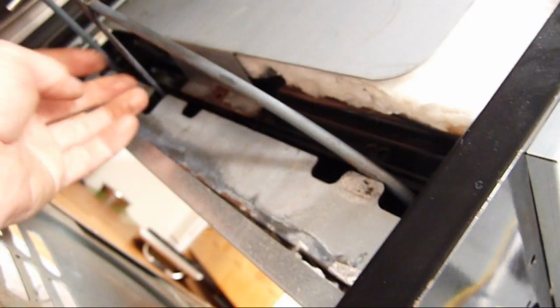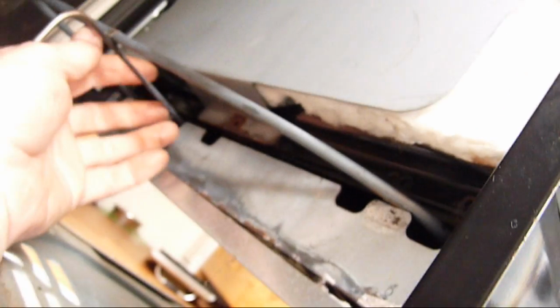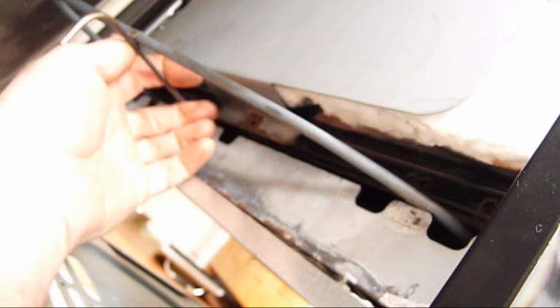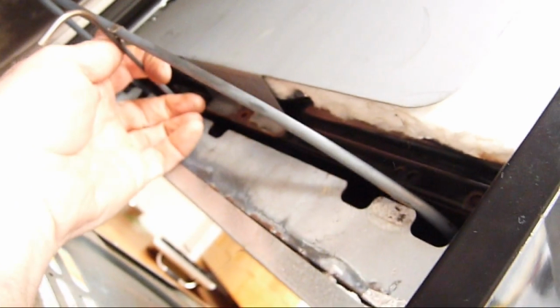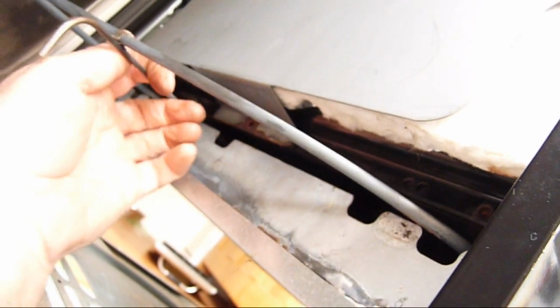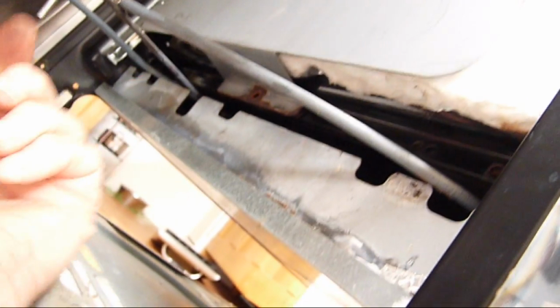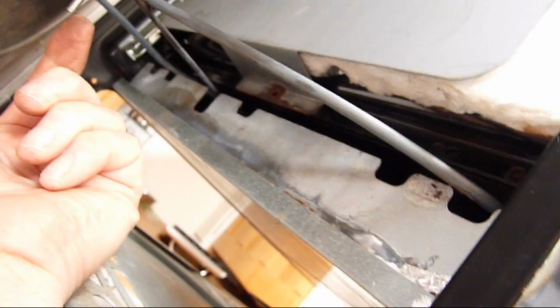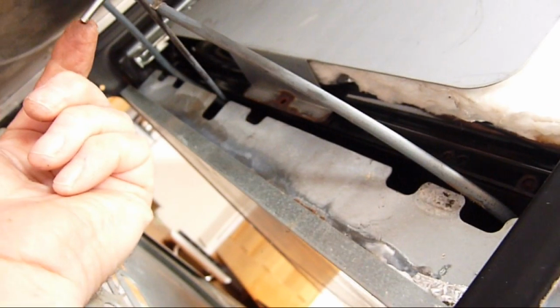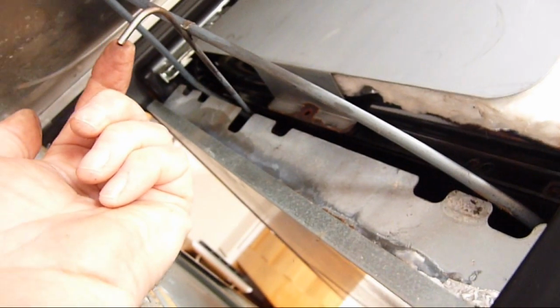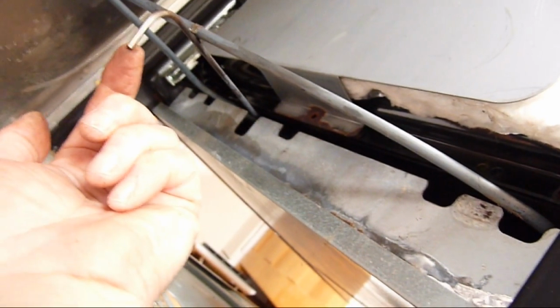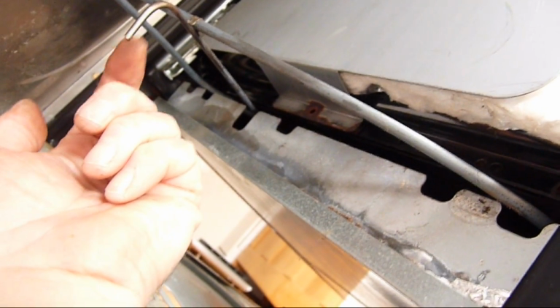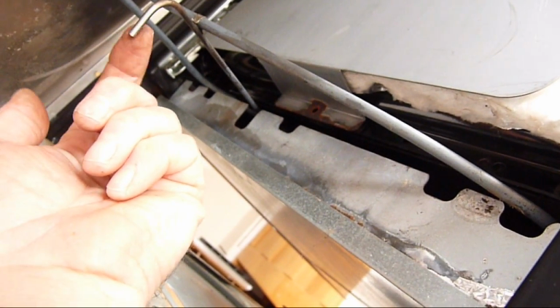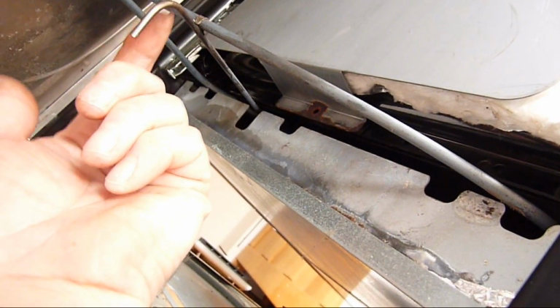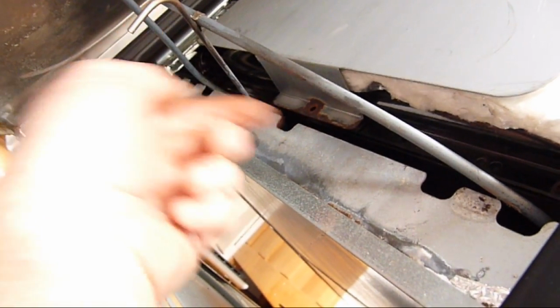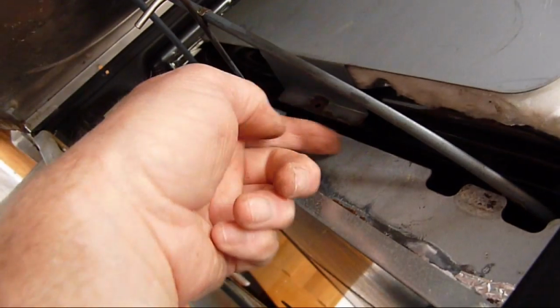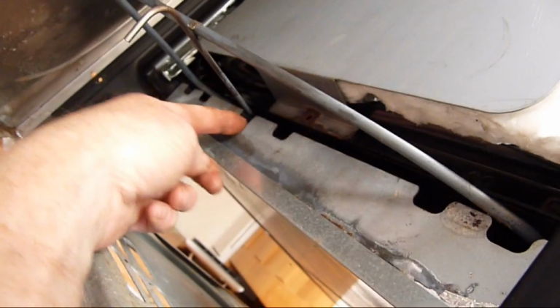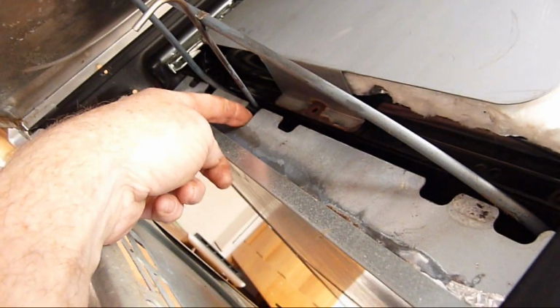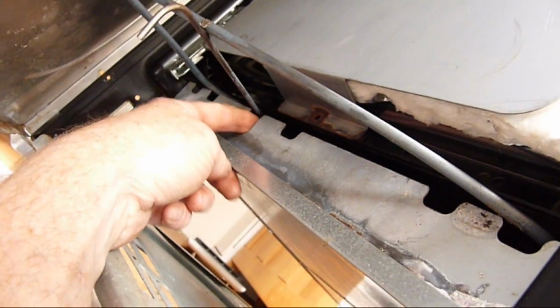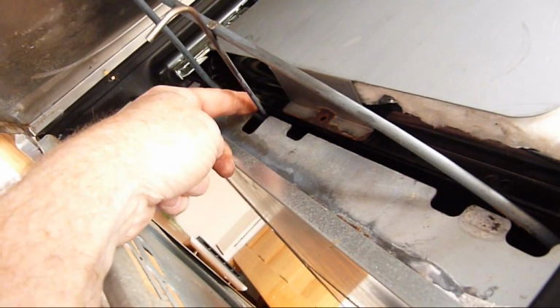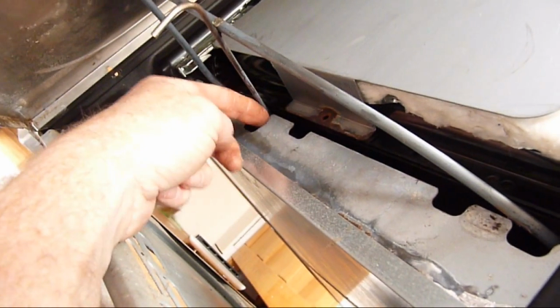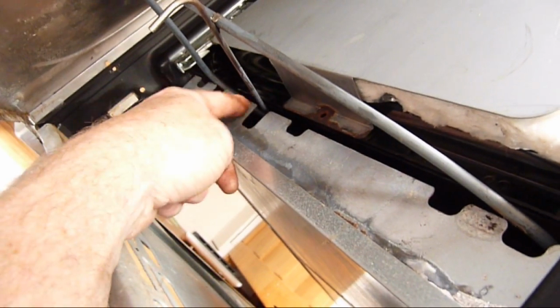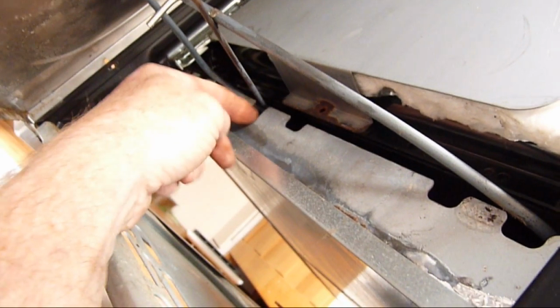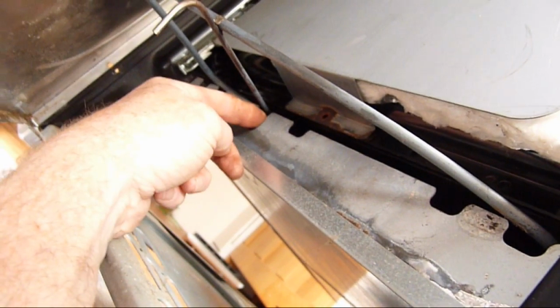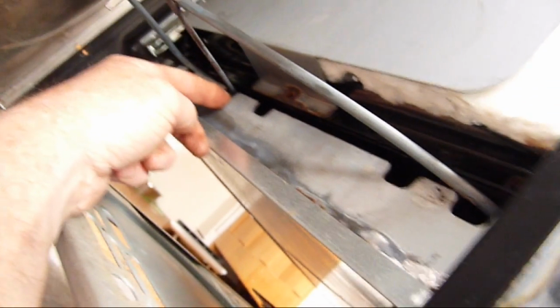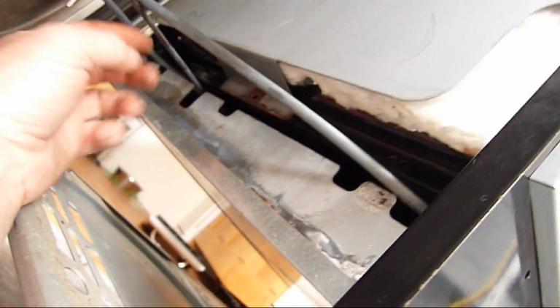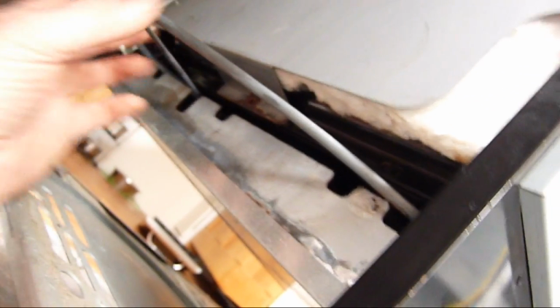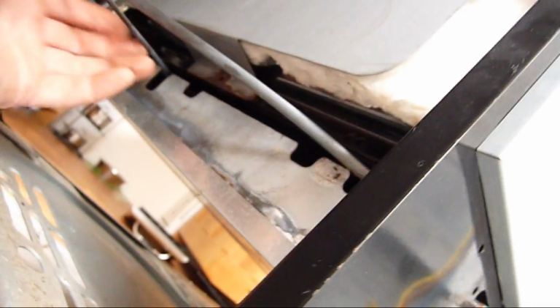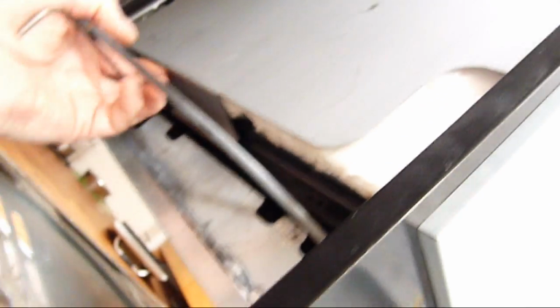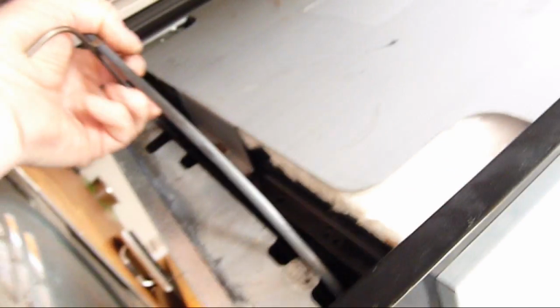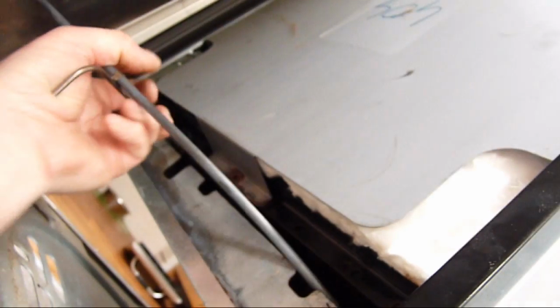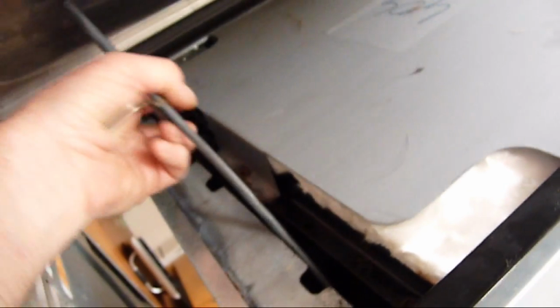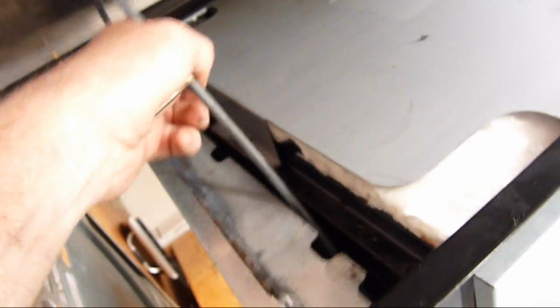With a little bit of brute force we're able to pull this out. The brute force is required because you've got a lip on the other side which hooks over this cut-out in the panel, and once that's pulled out you should then be able to free it completely.